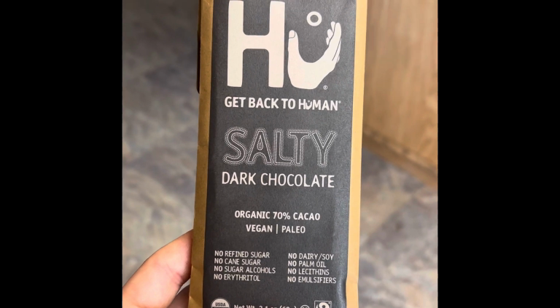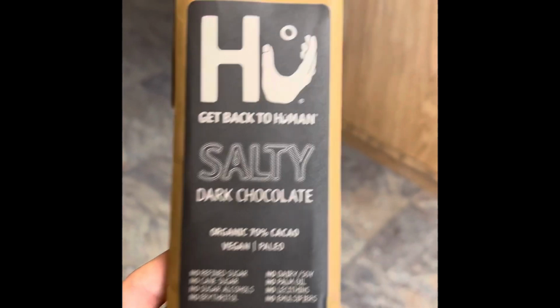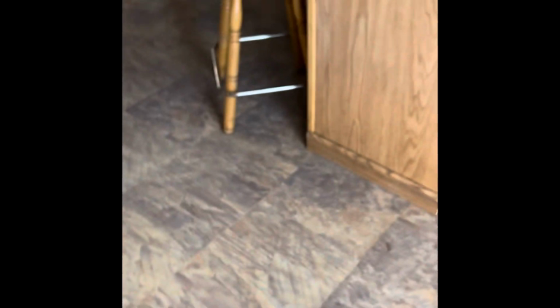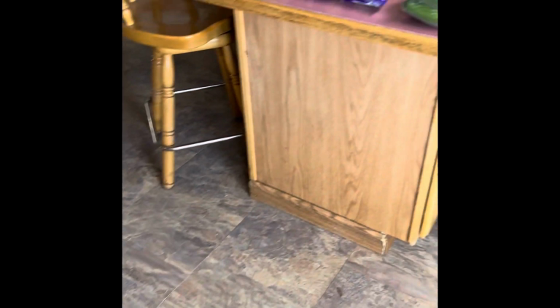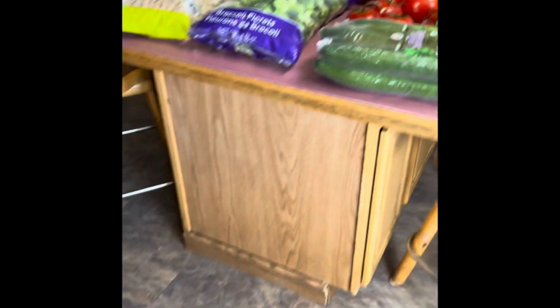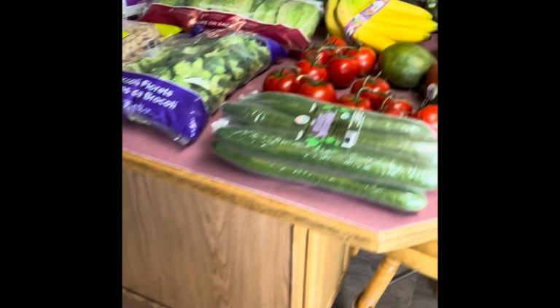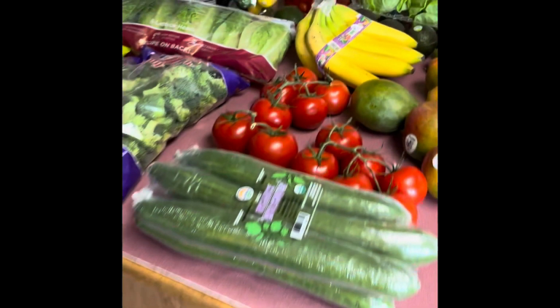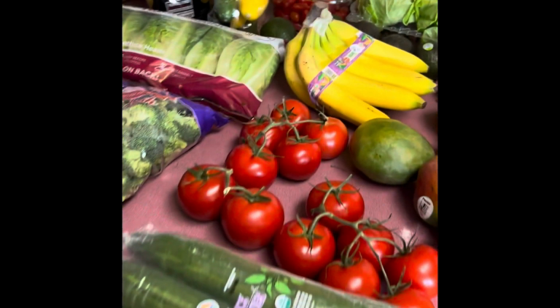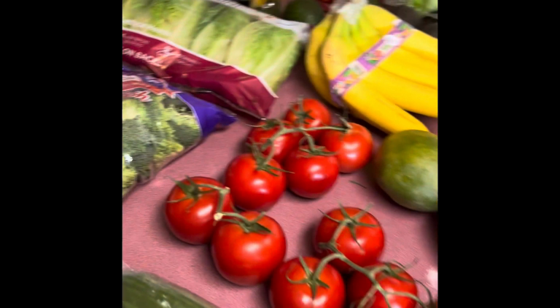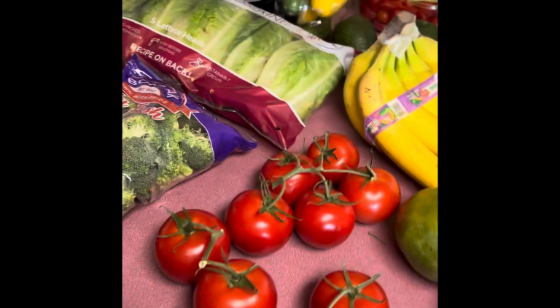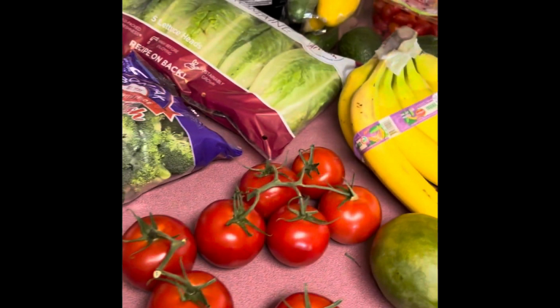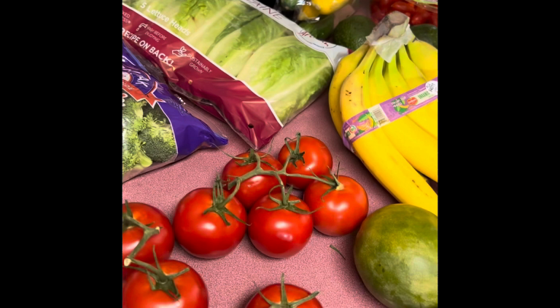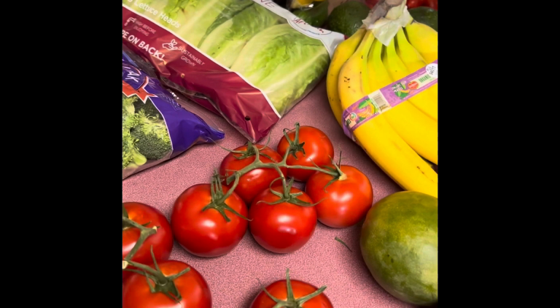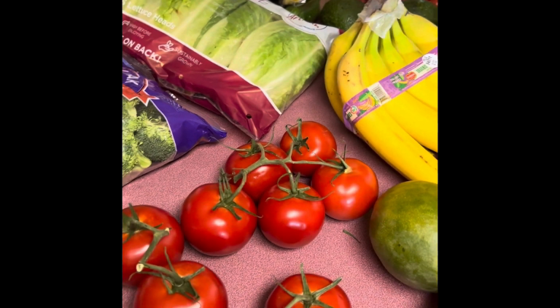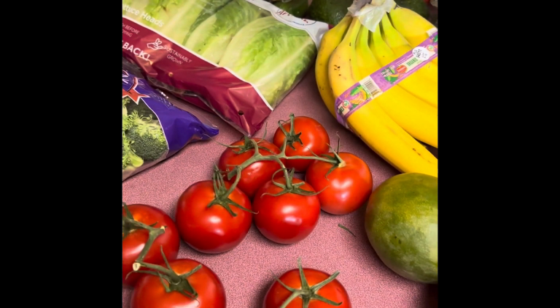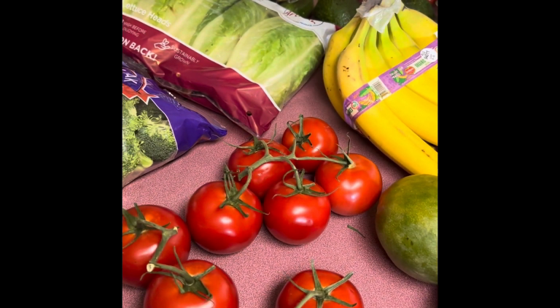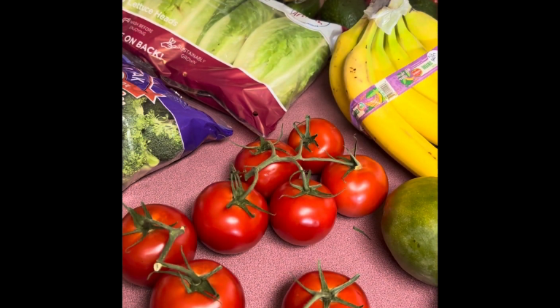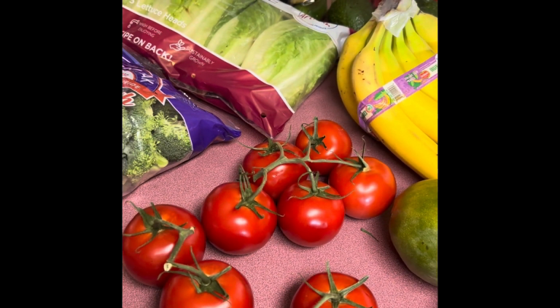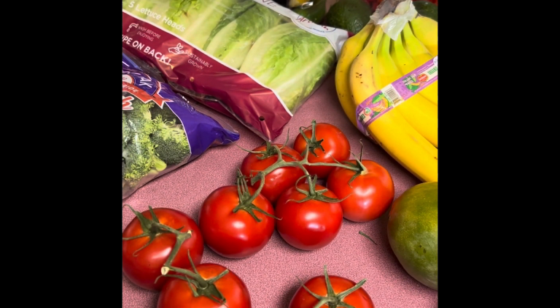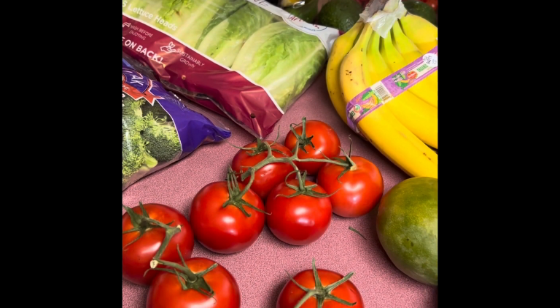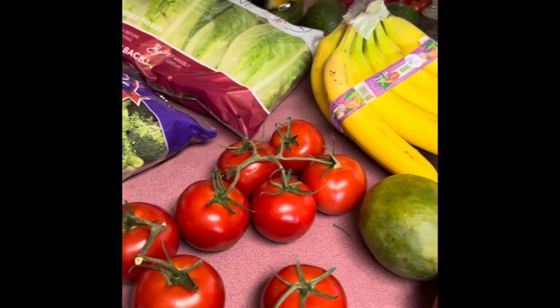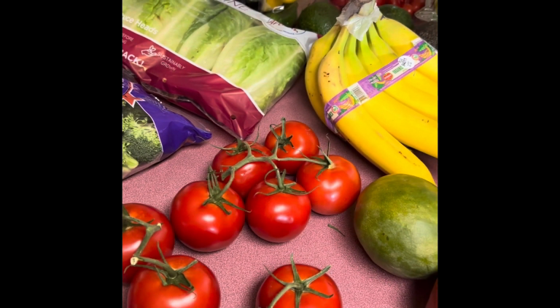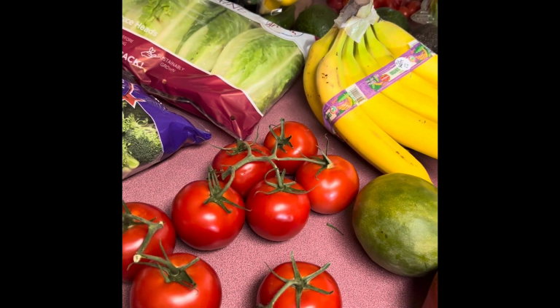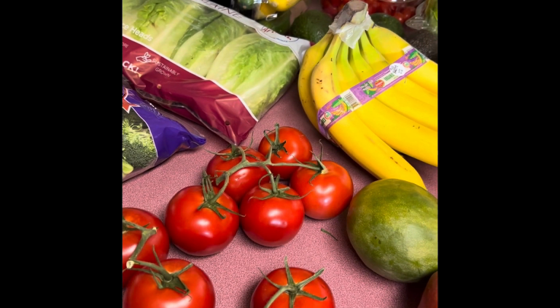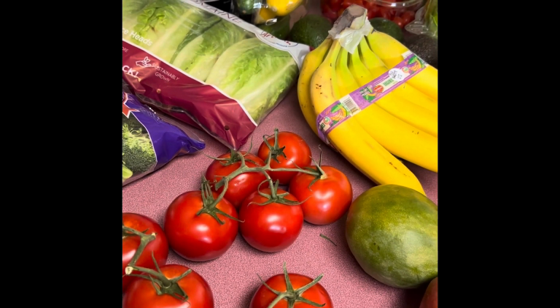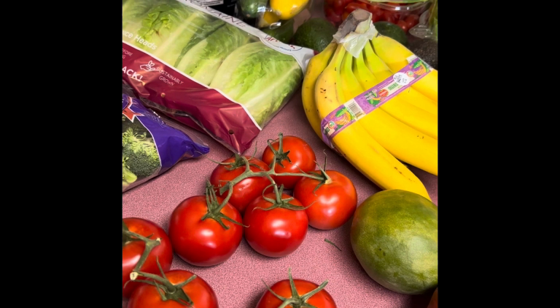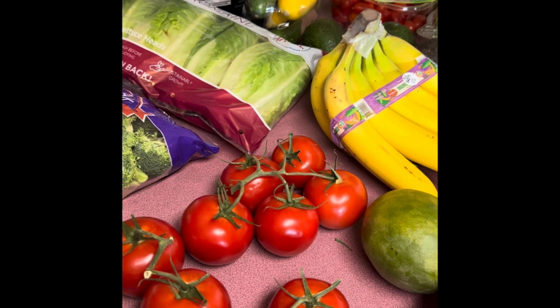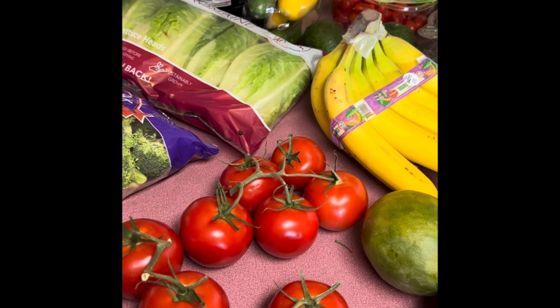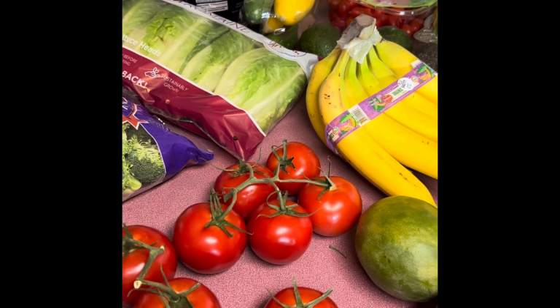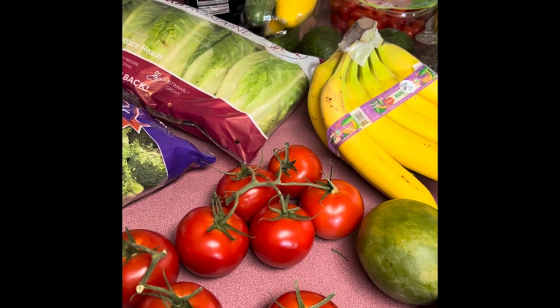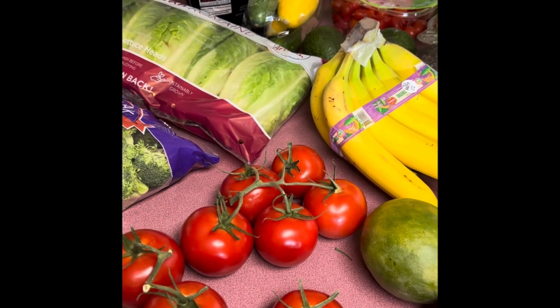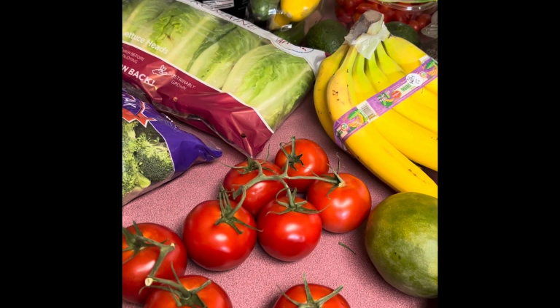Thank you guys for watching. I hope you enjoyed a little bit of my Costco produce haul. I will catch you in my next video — make sure to subscribe if you liked this and want to see more things like this.